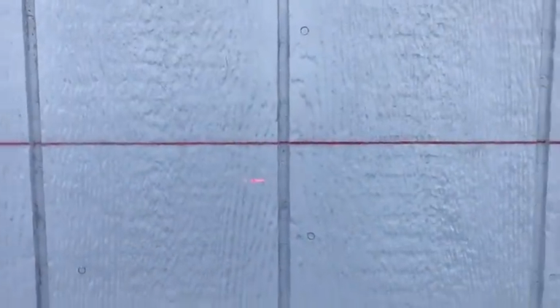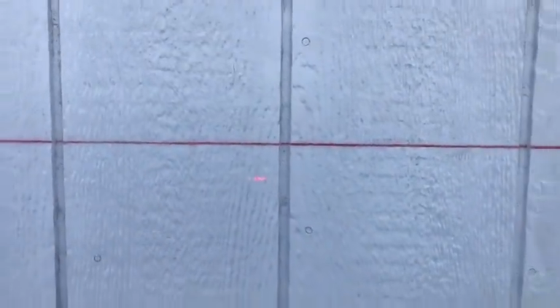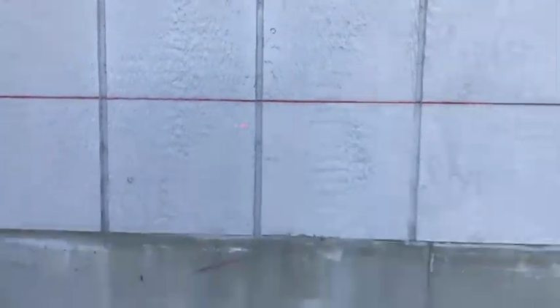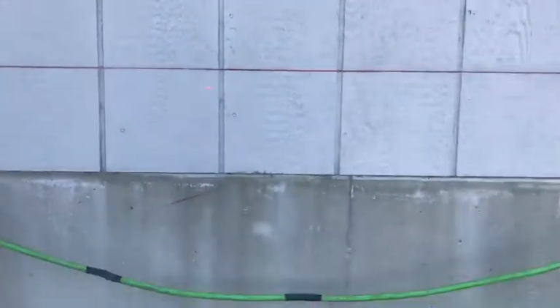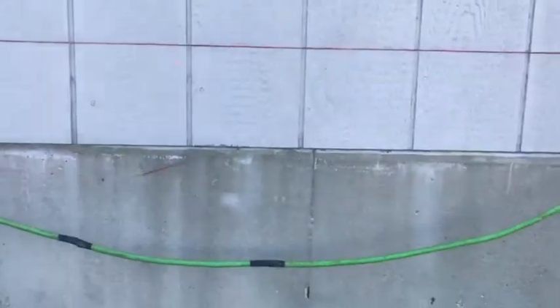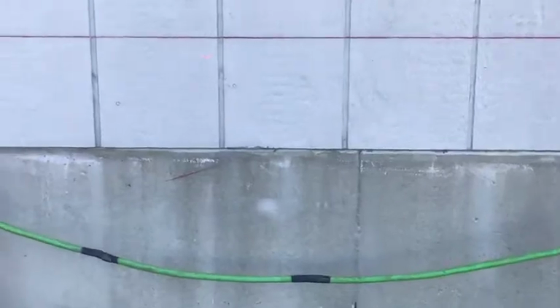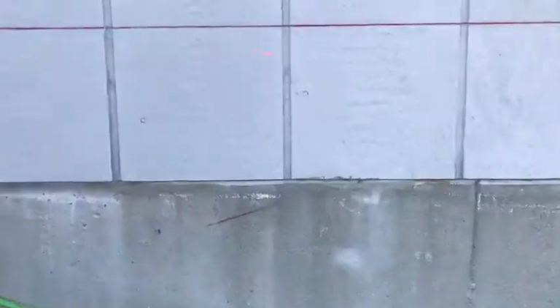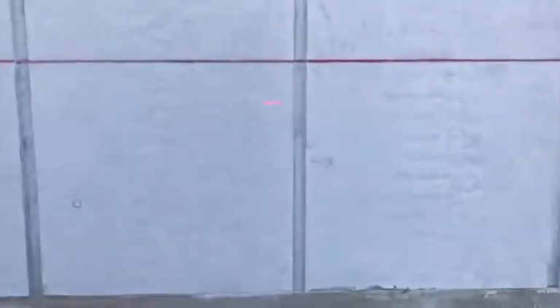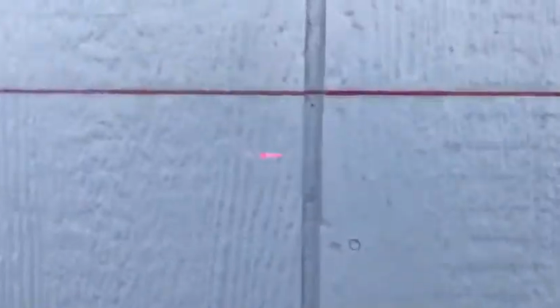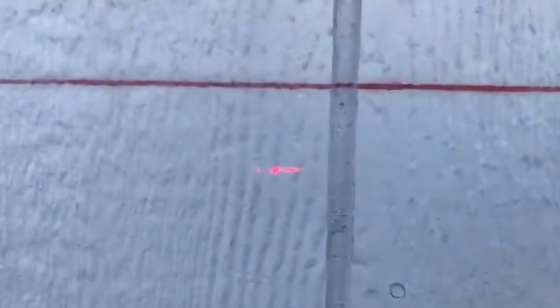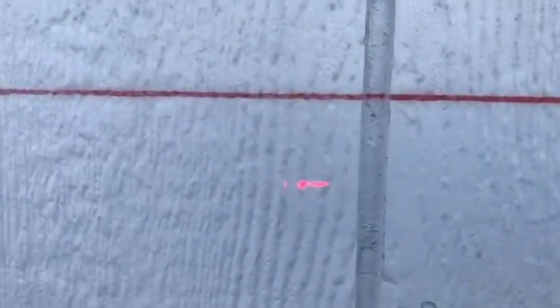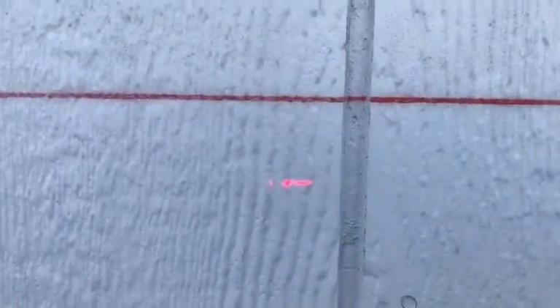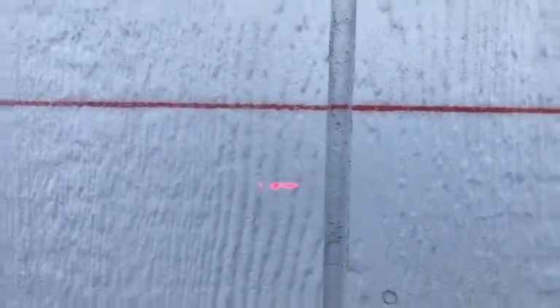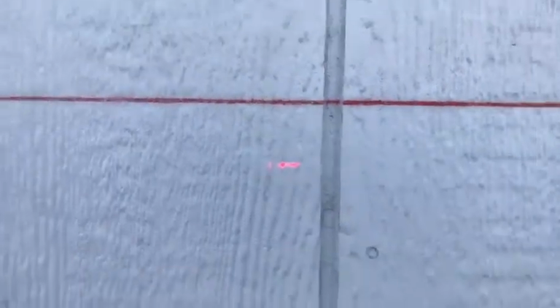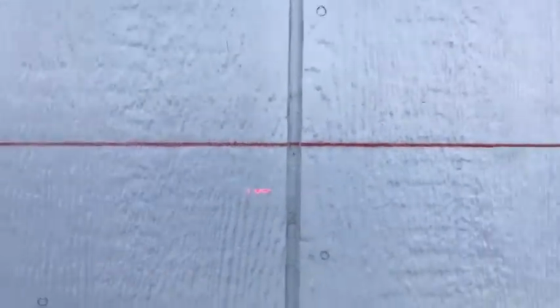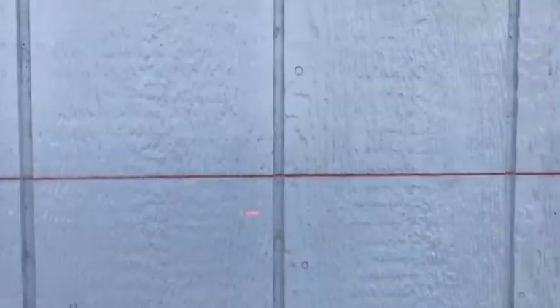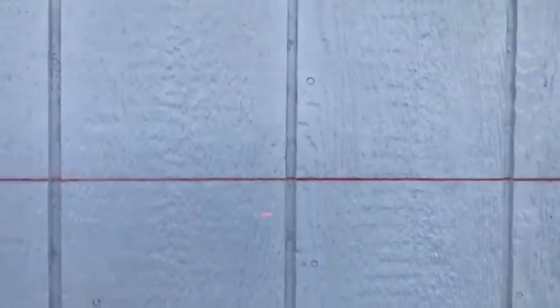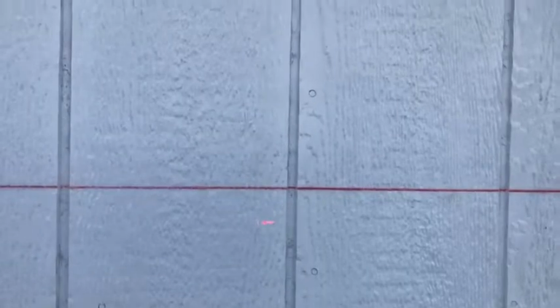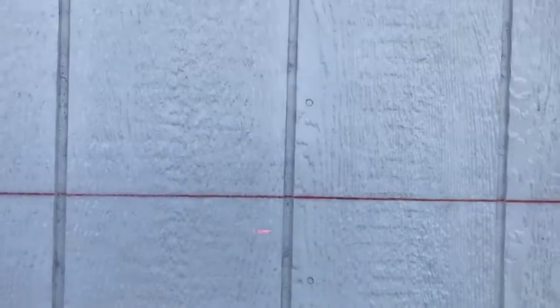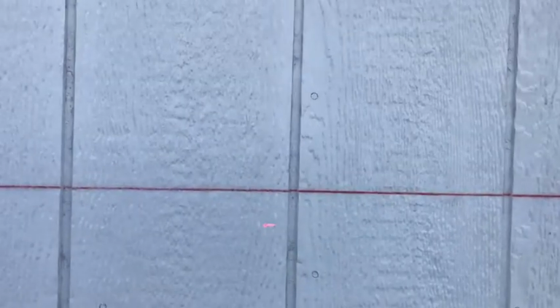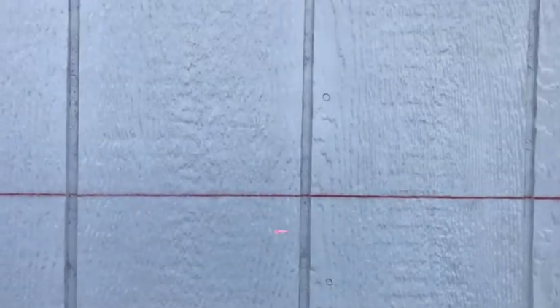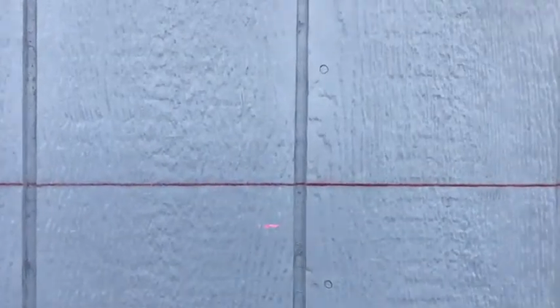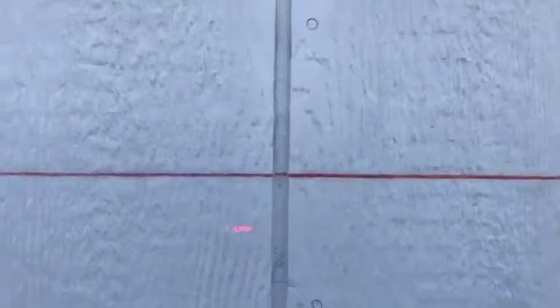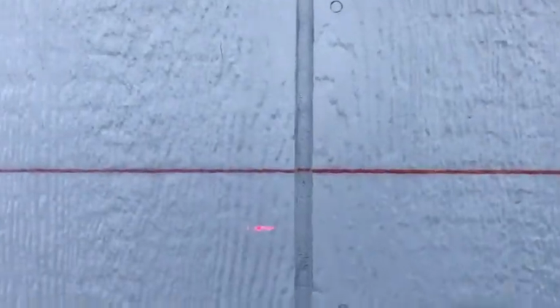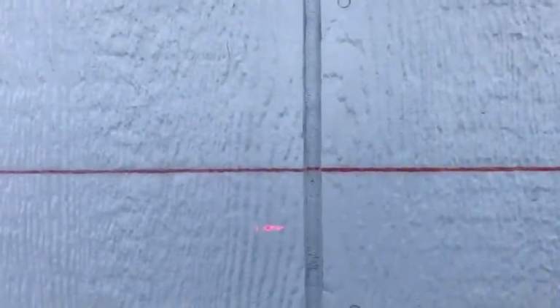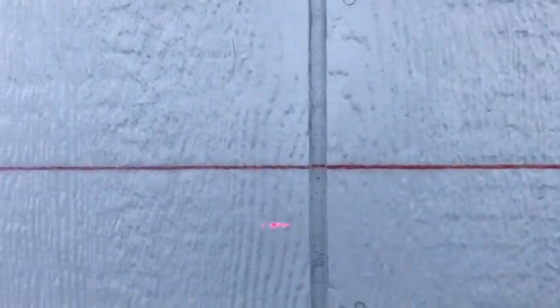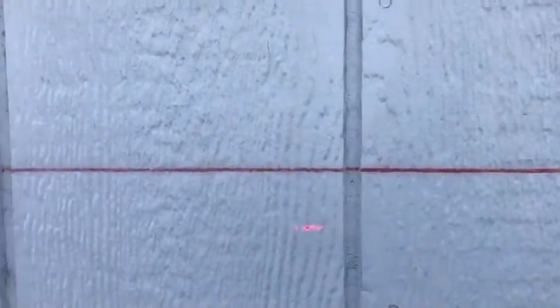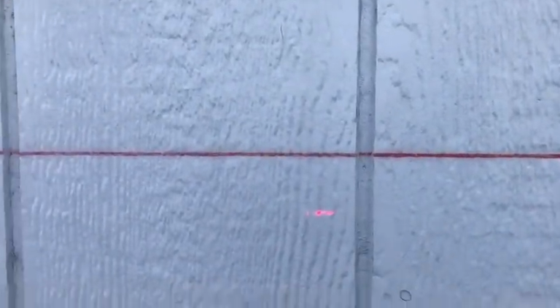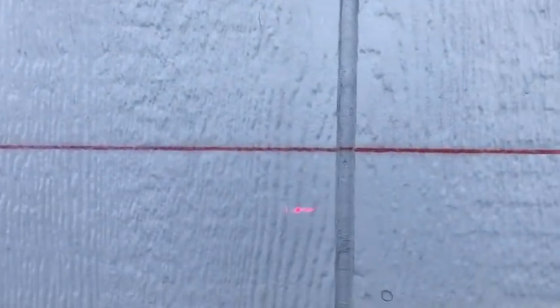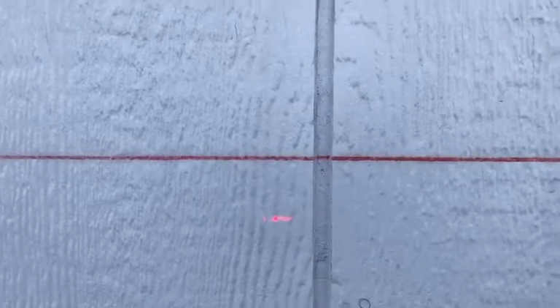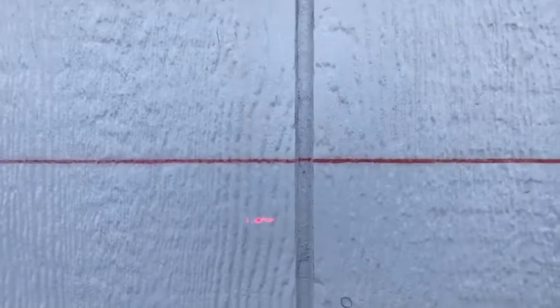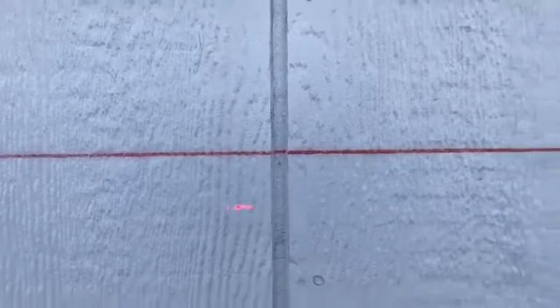I just showed you the power of the King Pier system on lifting very heavy objects, very heavy structures back to their correct level elevation.